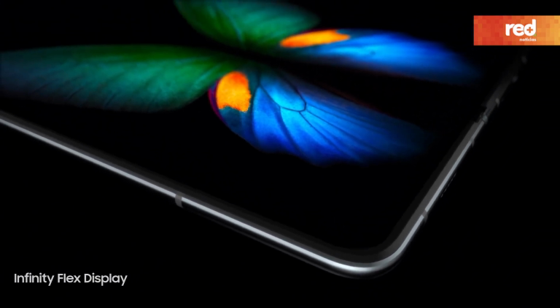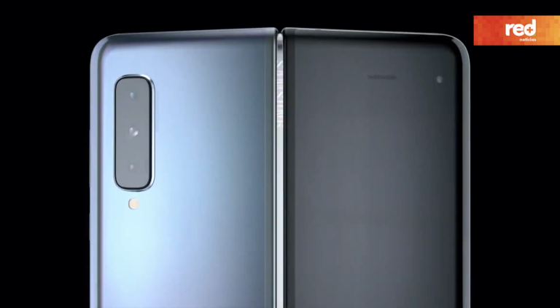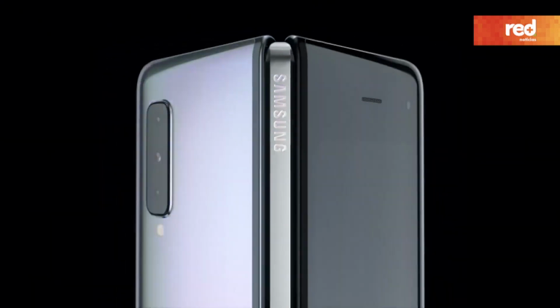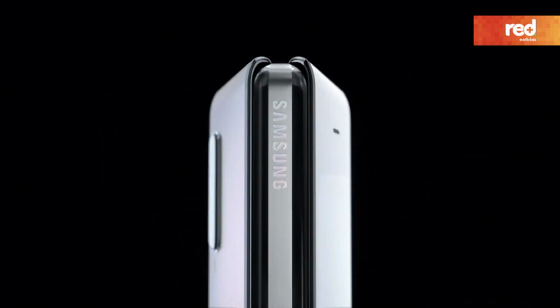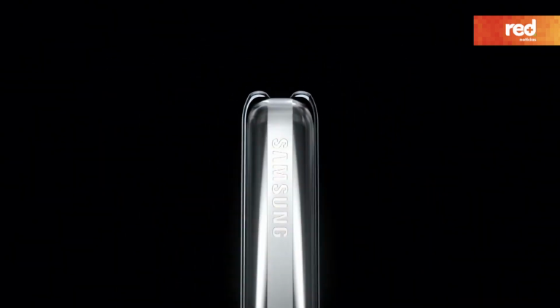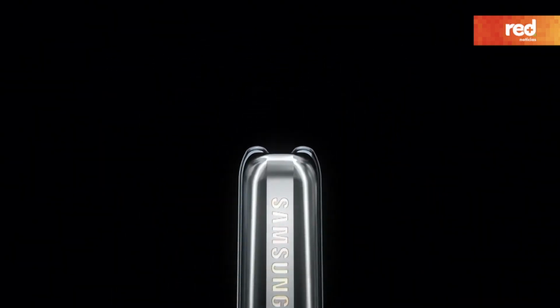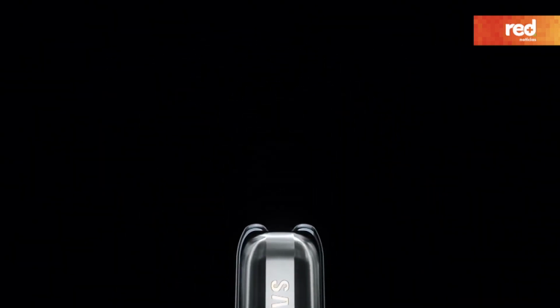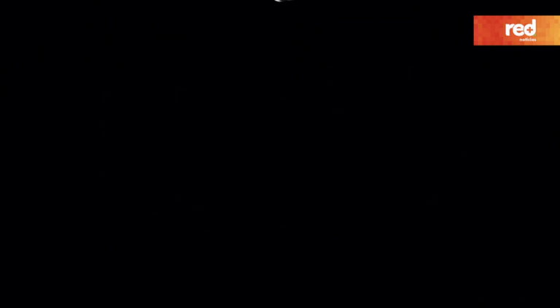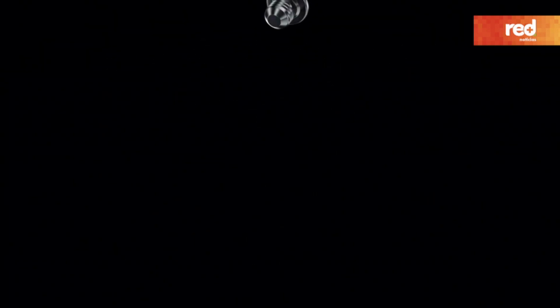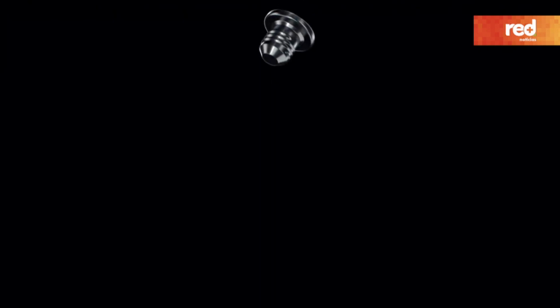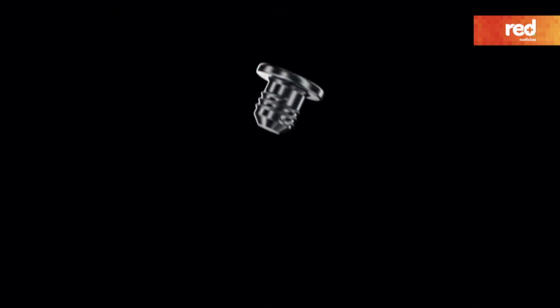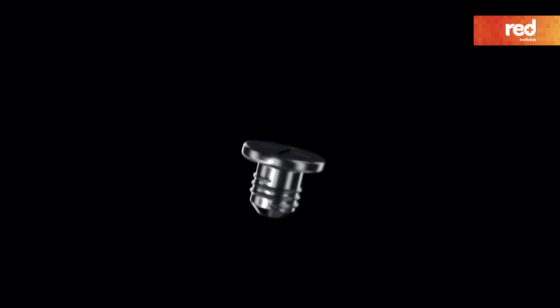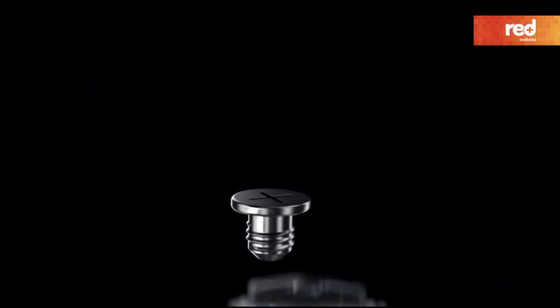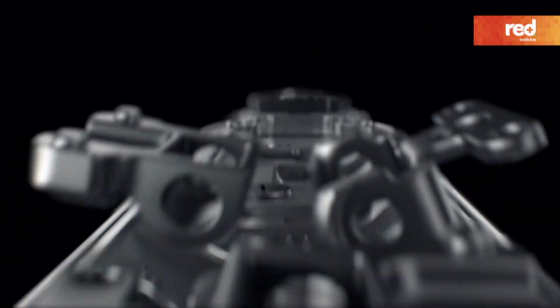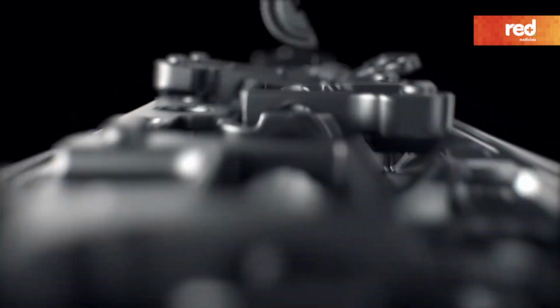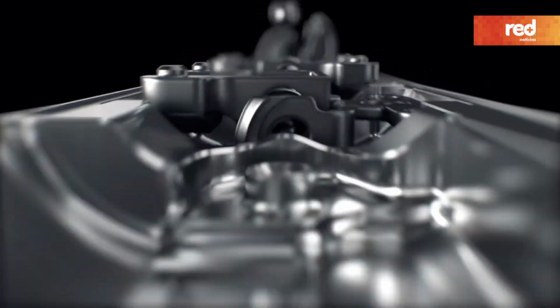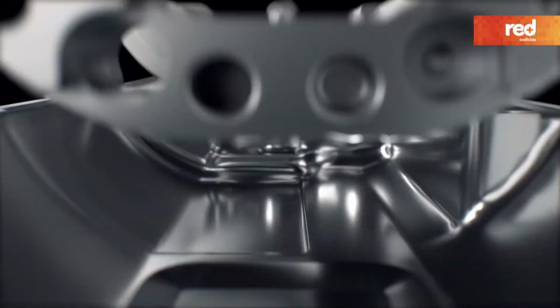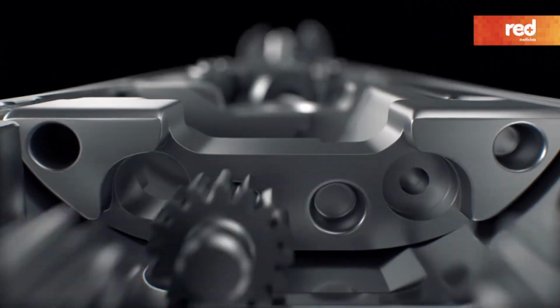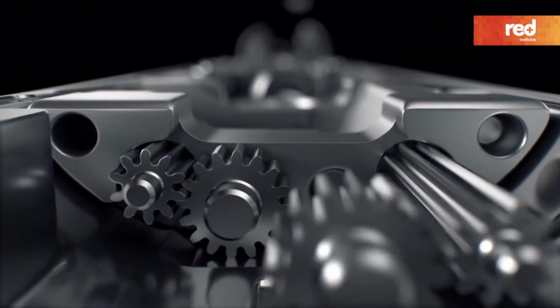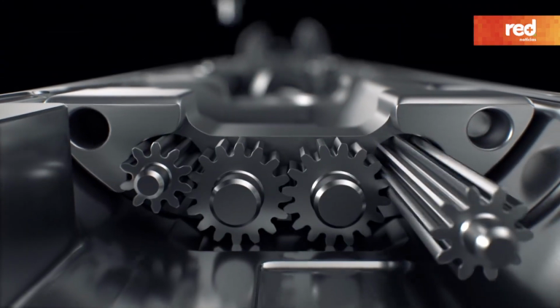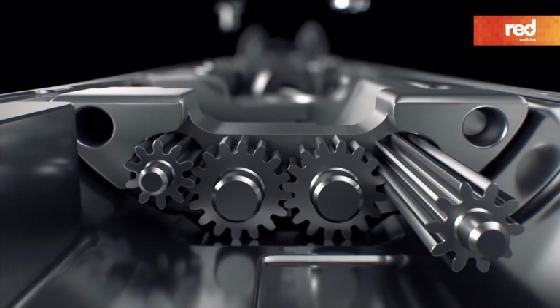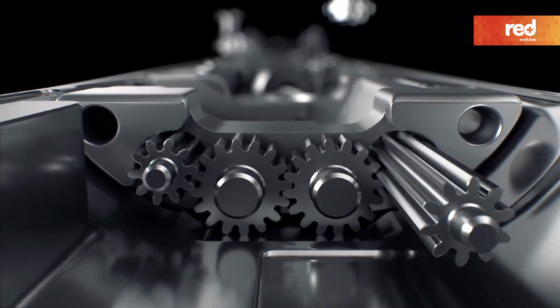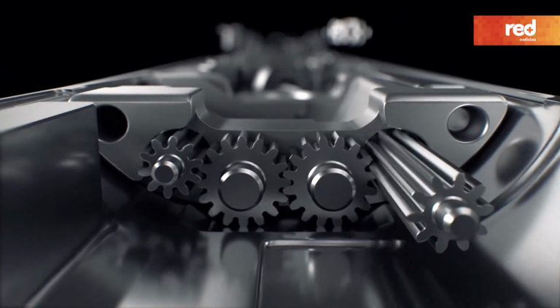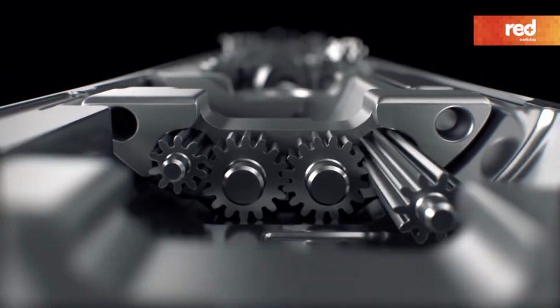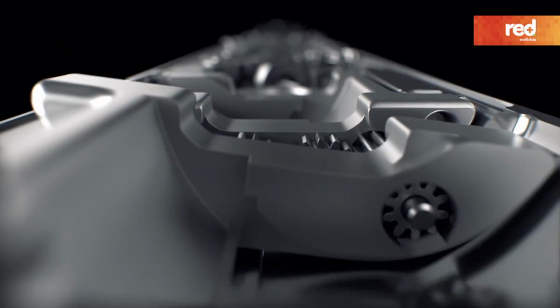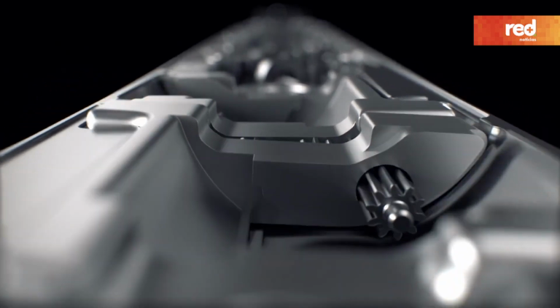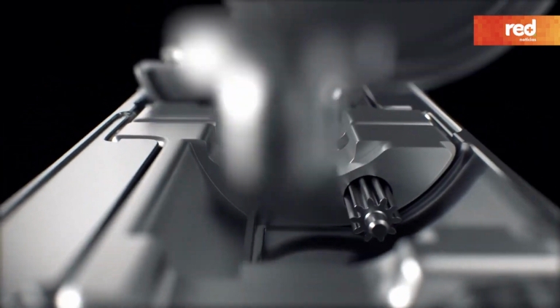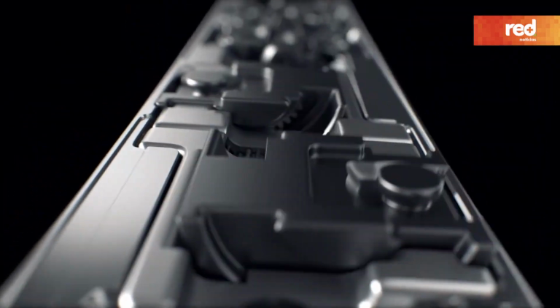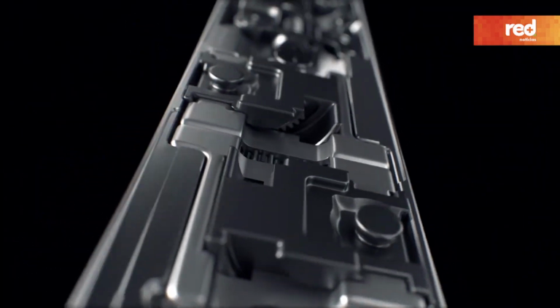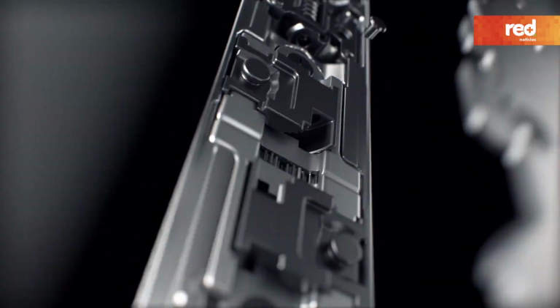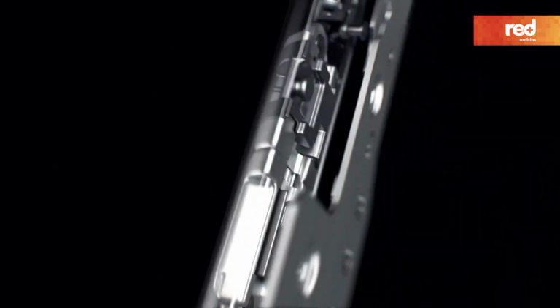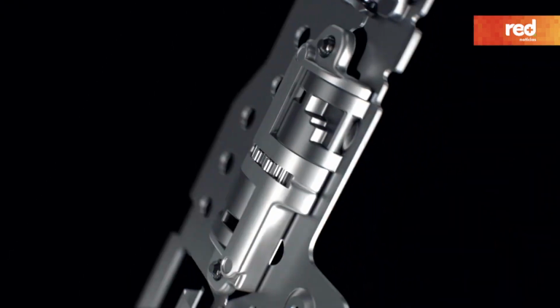Equally breakthrough is Fold's innovative concealed hinging system. Artfully encased in its refined, durable body, Fold's spine articulates with the strength and precision of luxury timepieces.